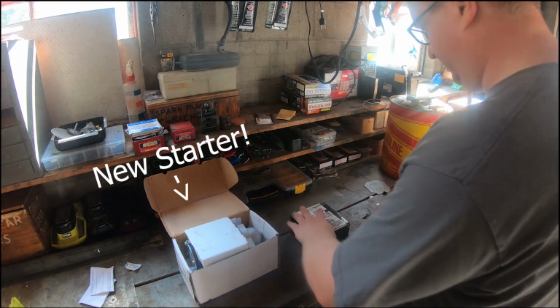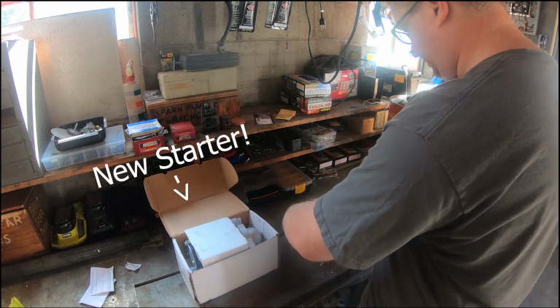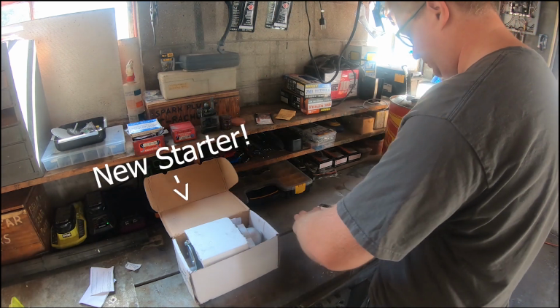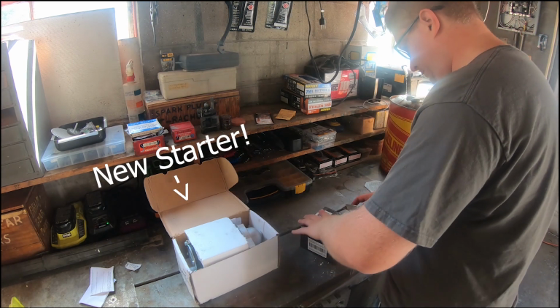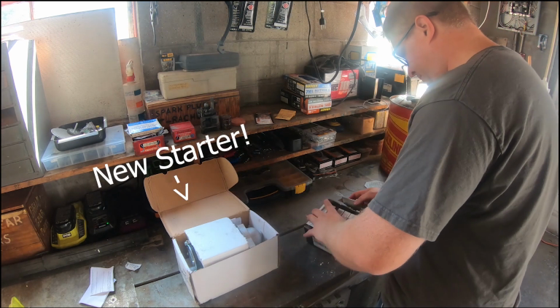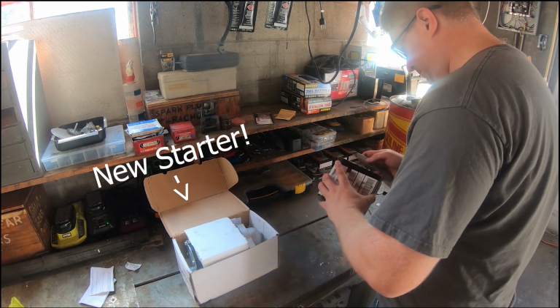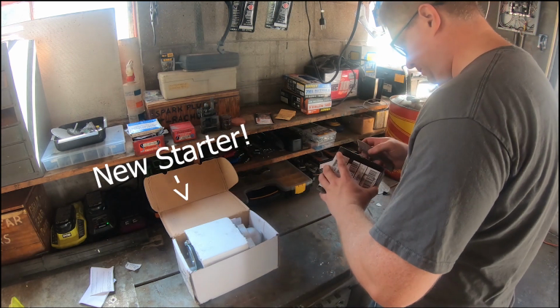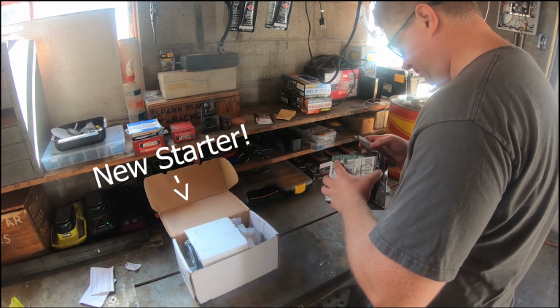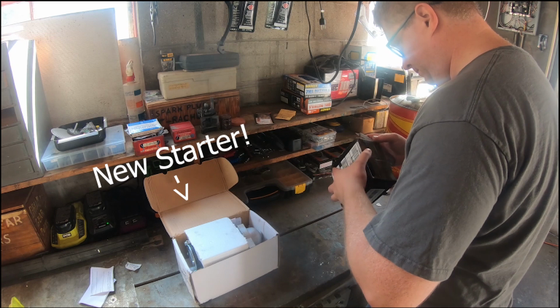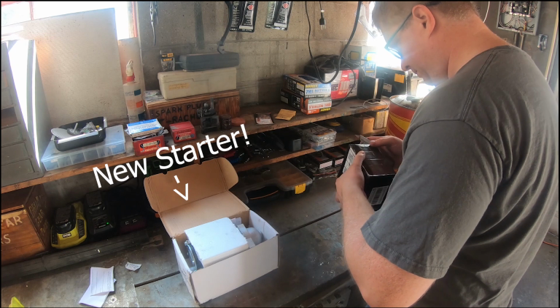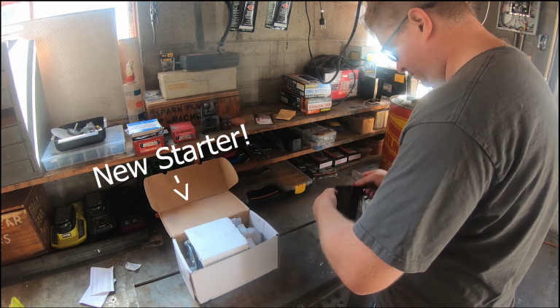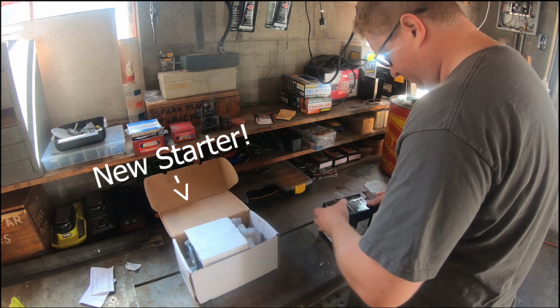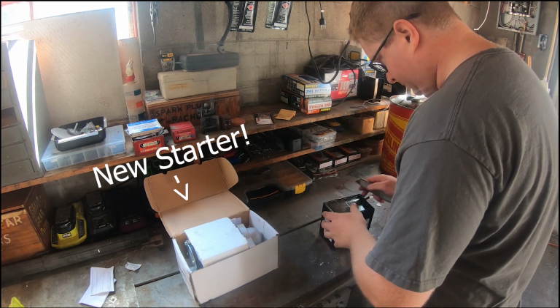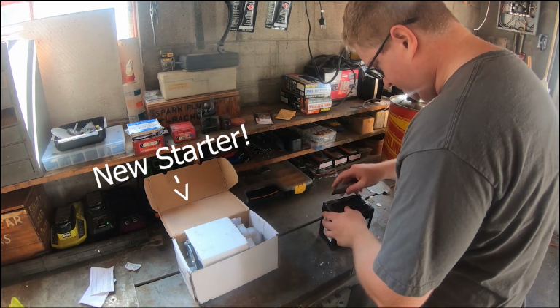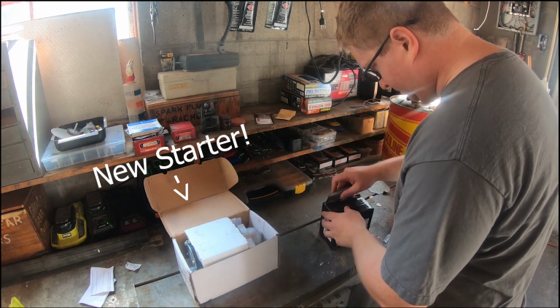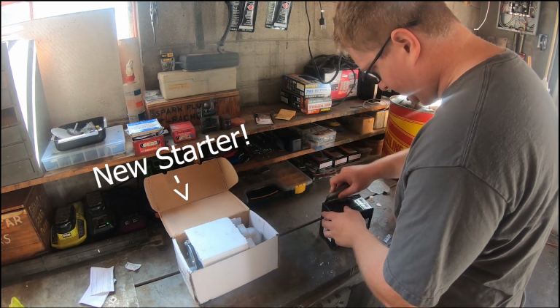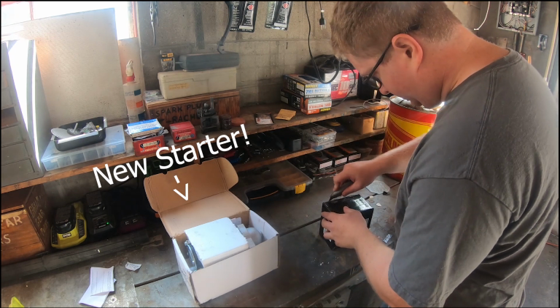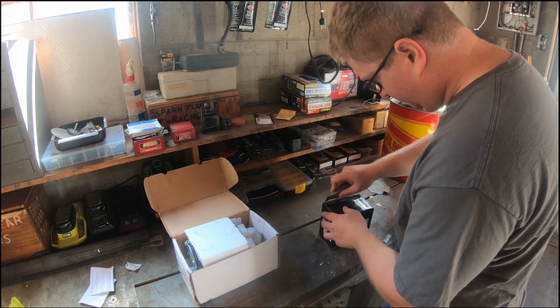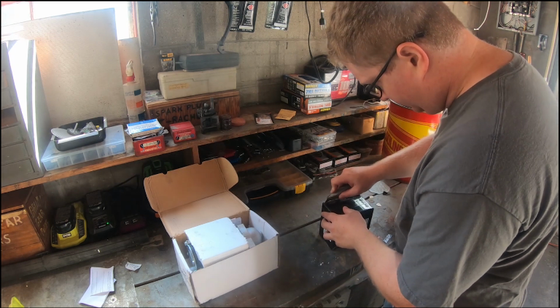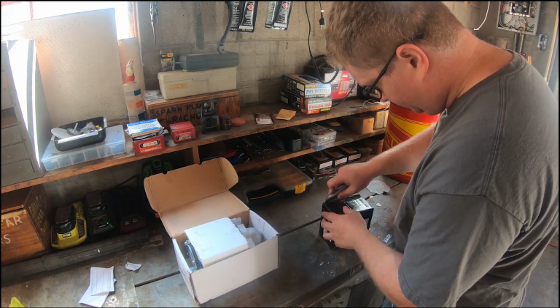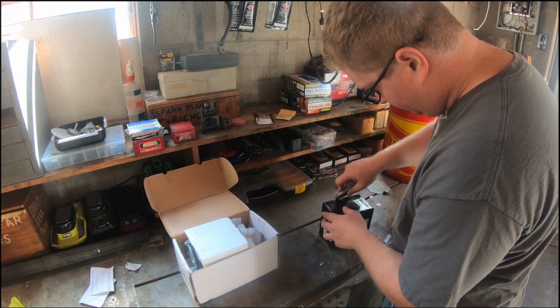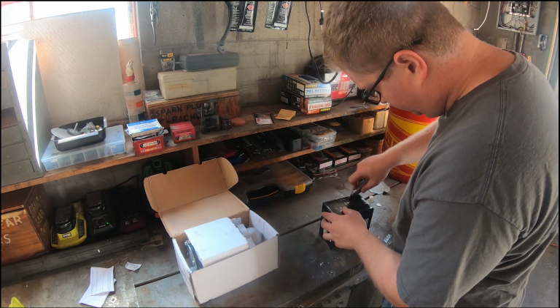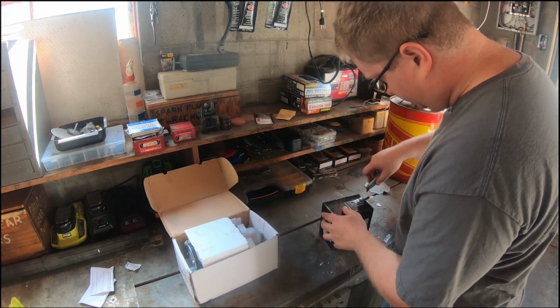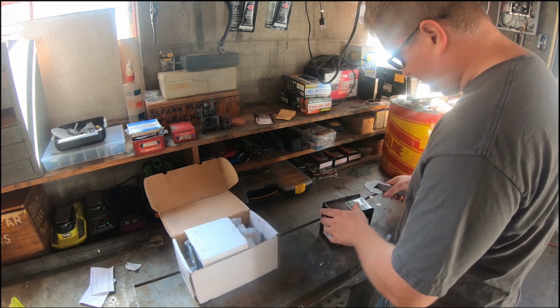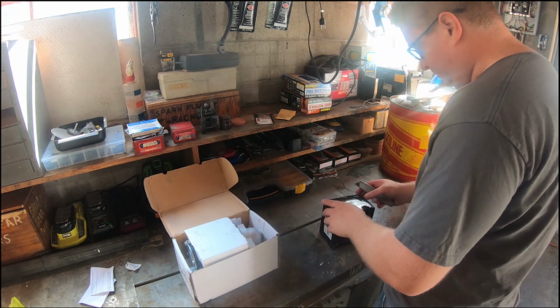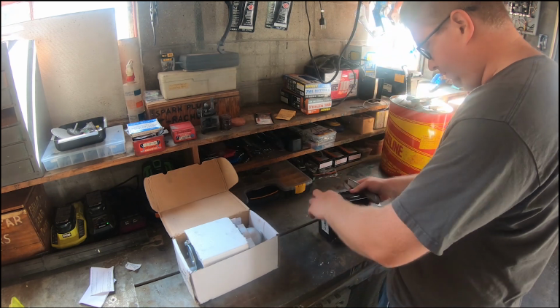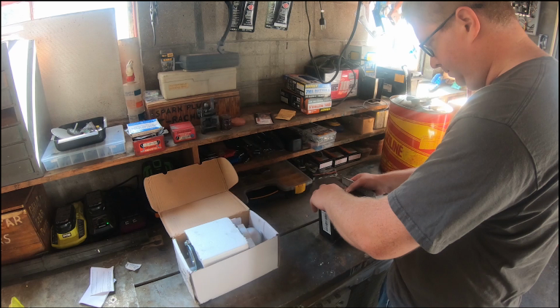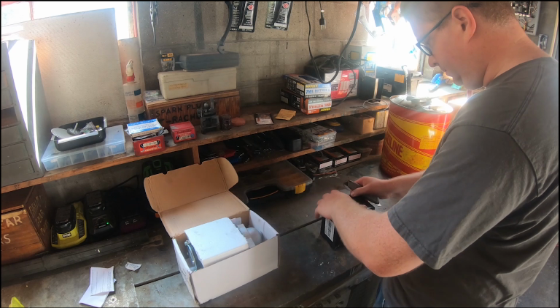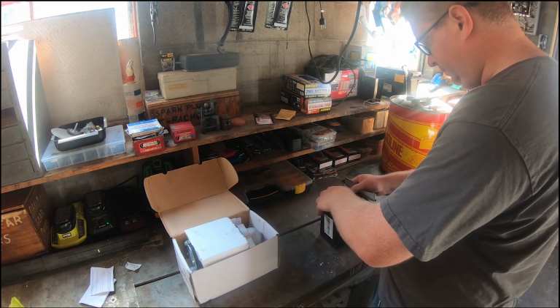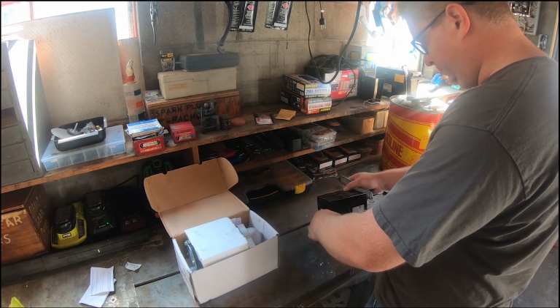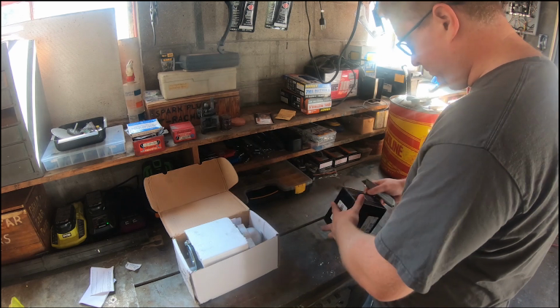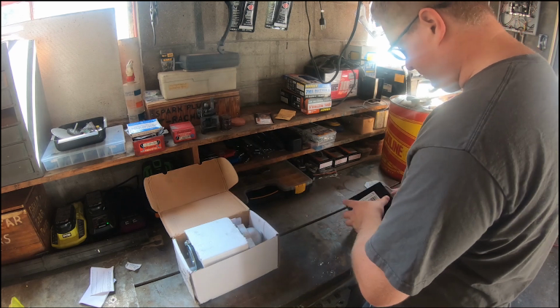Today also turned out to be mail time, where I got a whole bunch of parts in the mail. The first one on the bench is a starter that I had already unboxed before I shot the video.